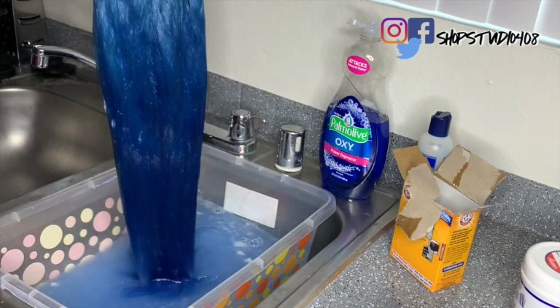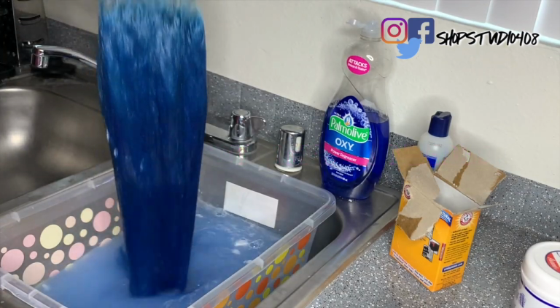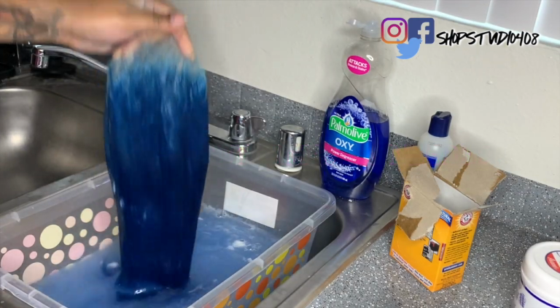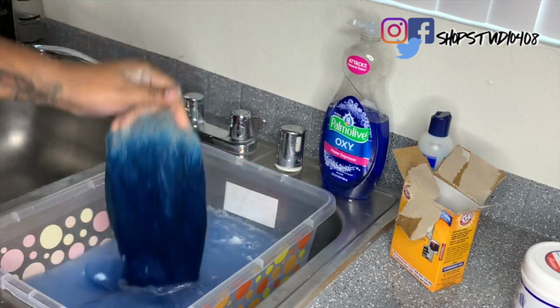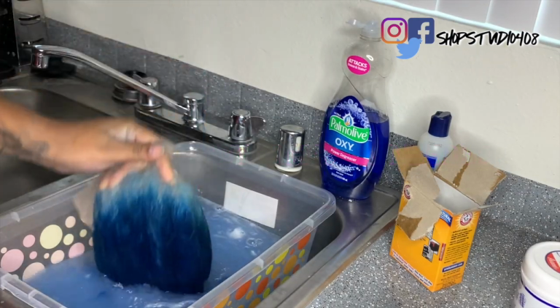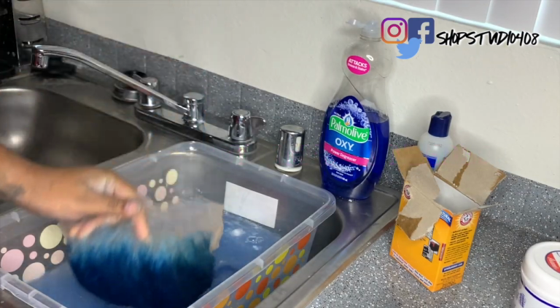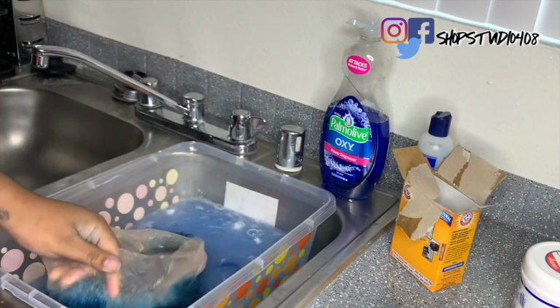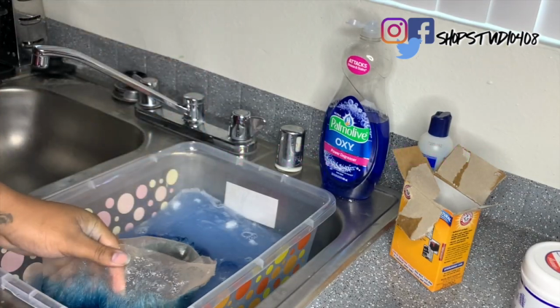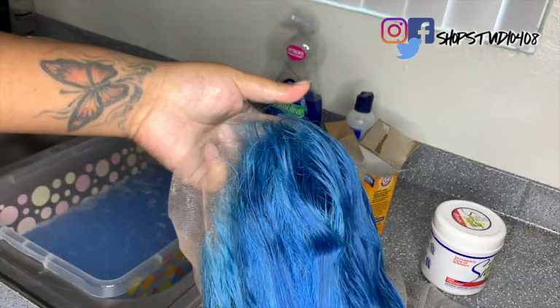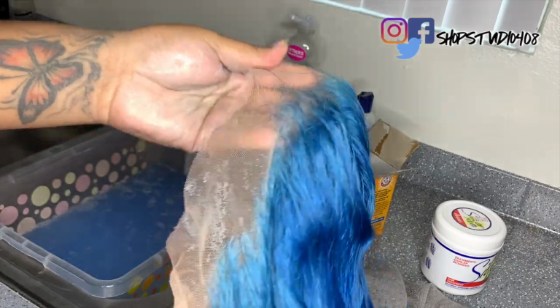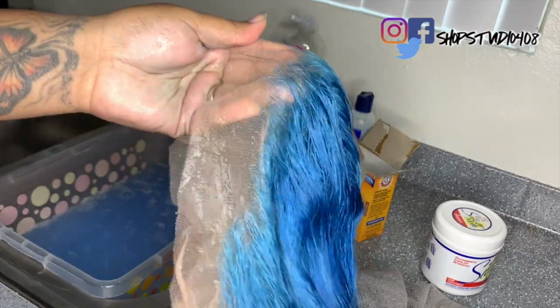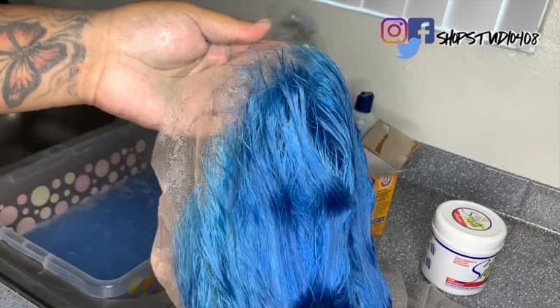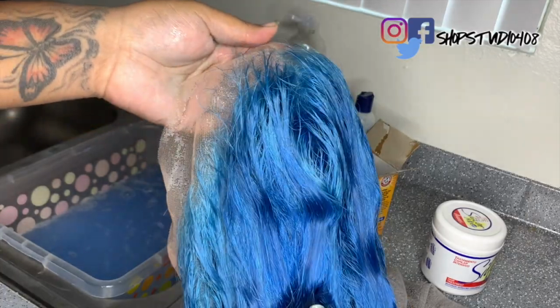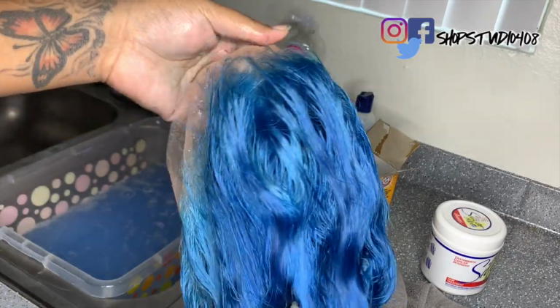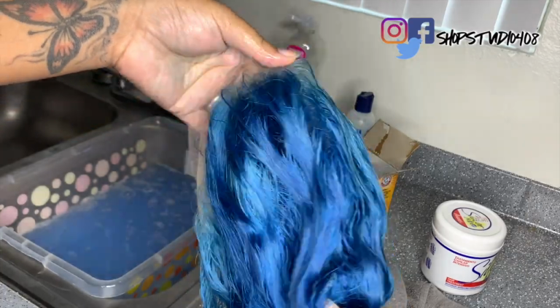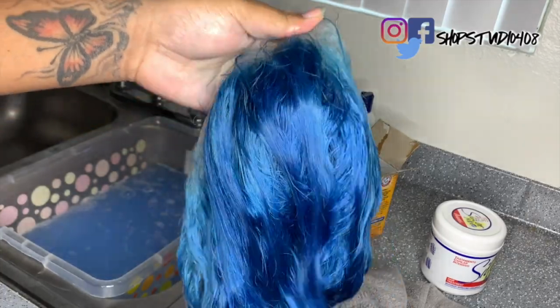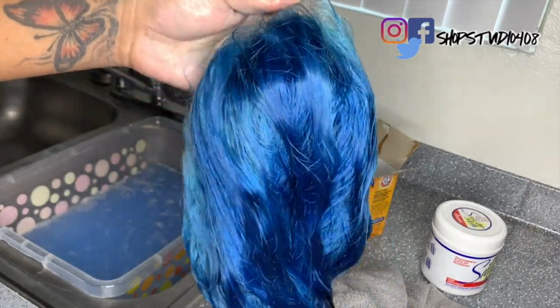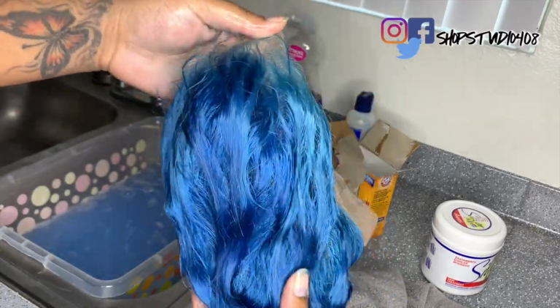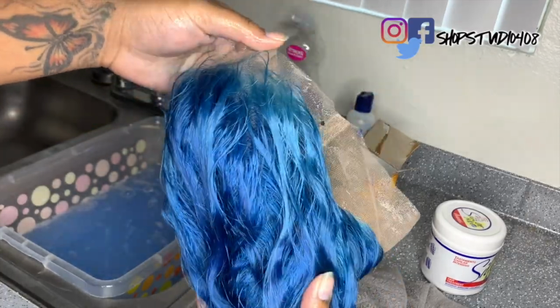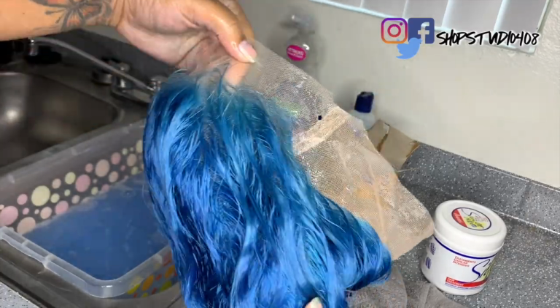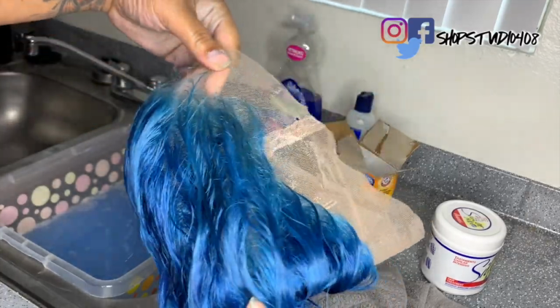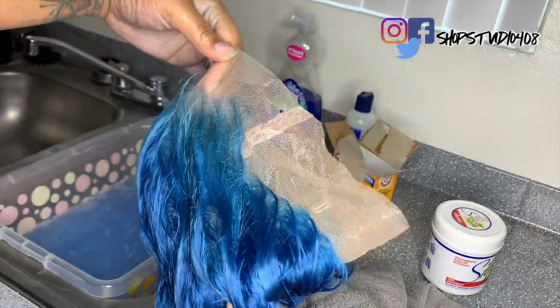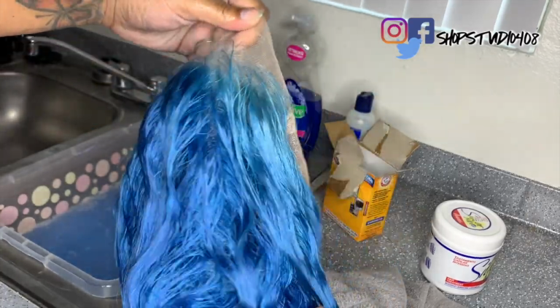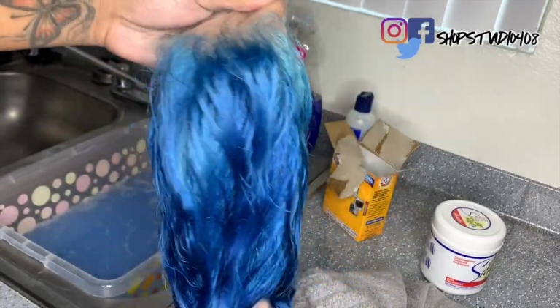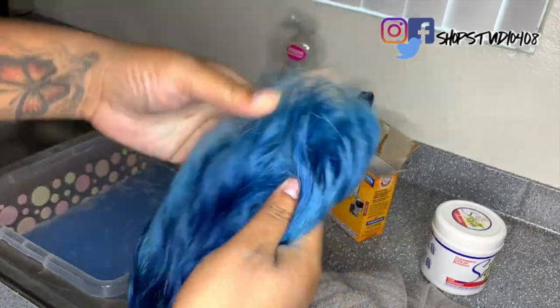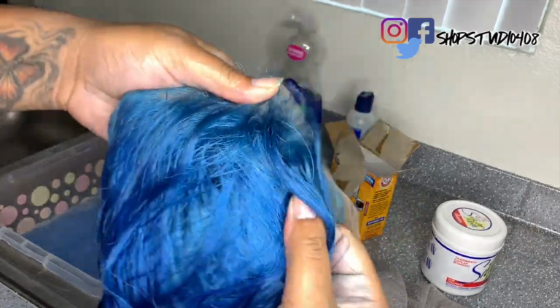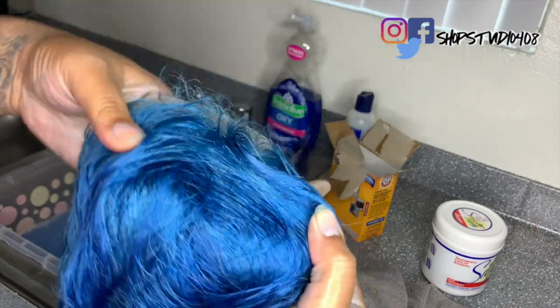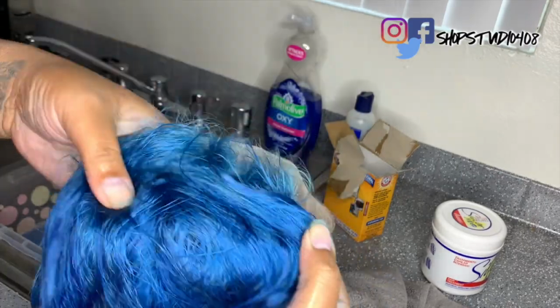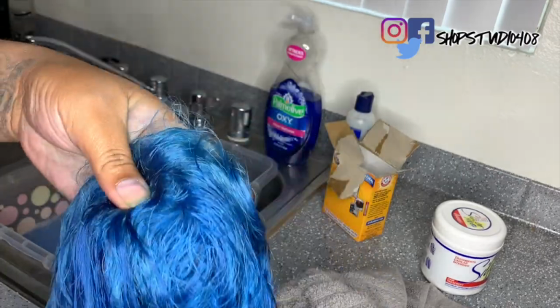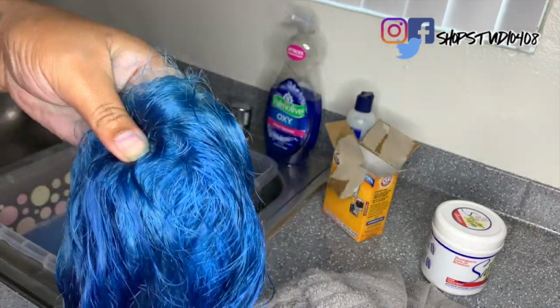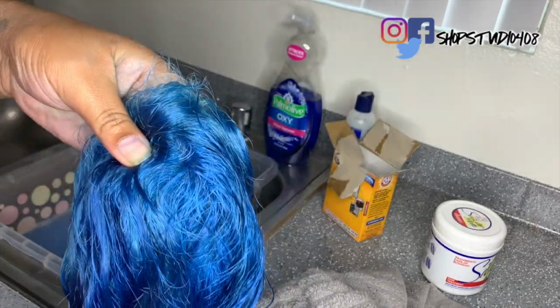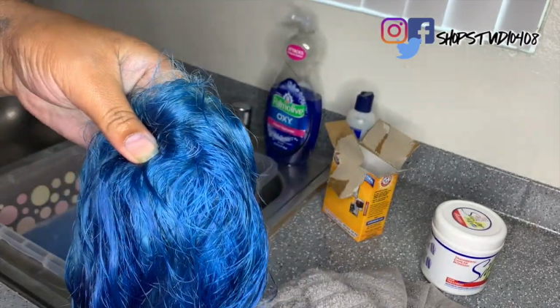I did soak it a few more times in between this clip. I just want to show you guys the difference — I know it doesn't look like much, but side by side you can definitely tell how much color came out of this unit.